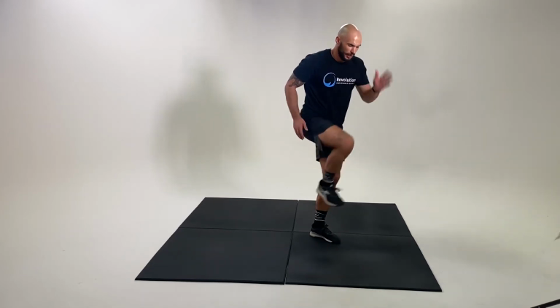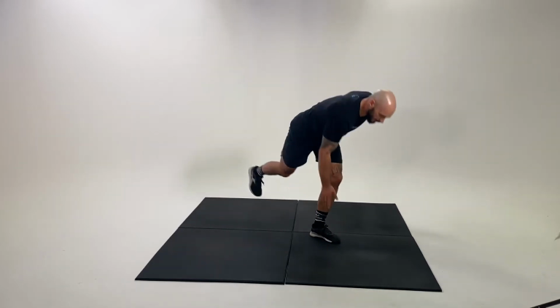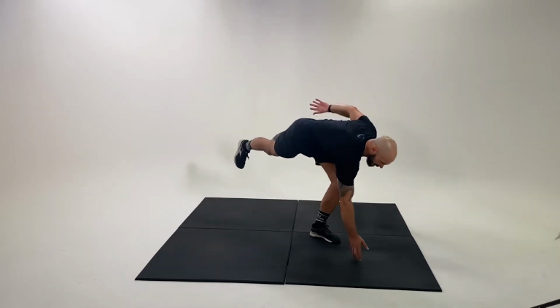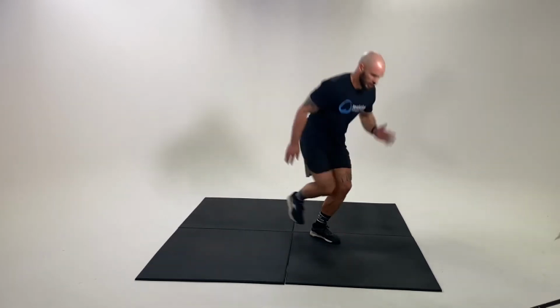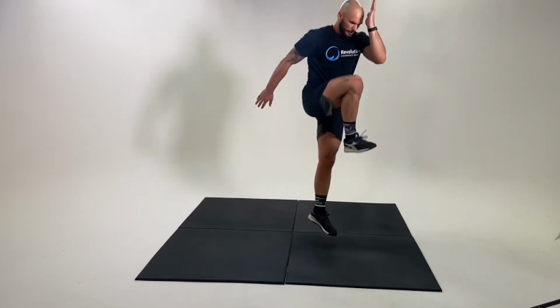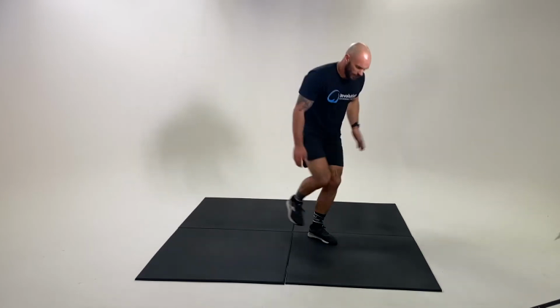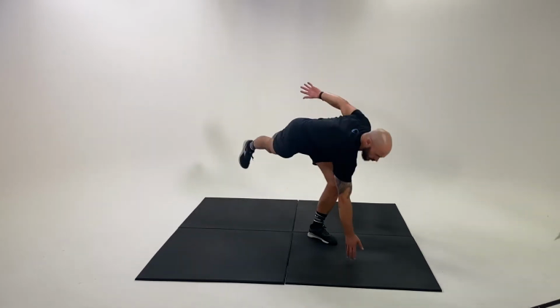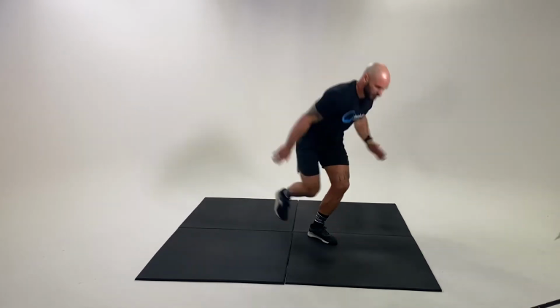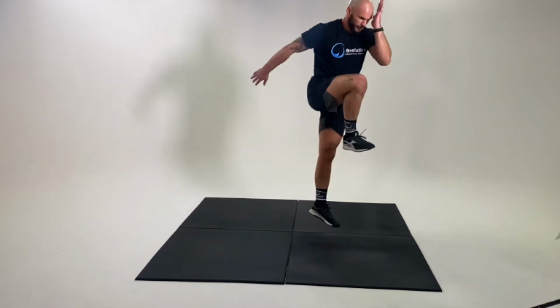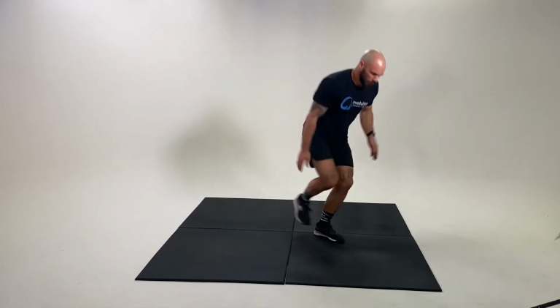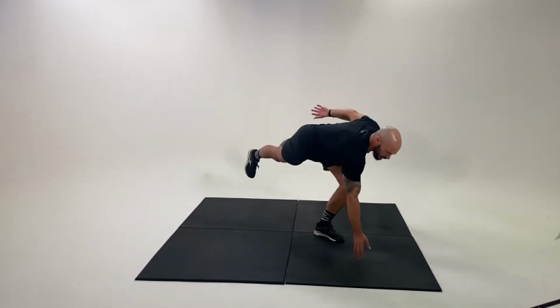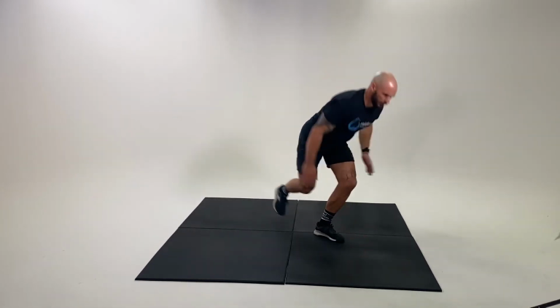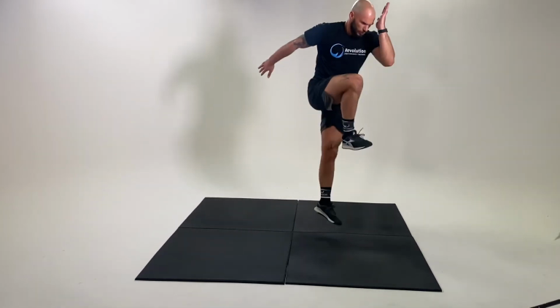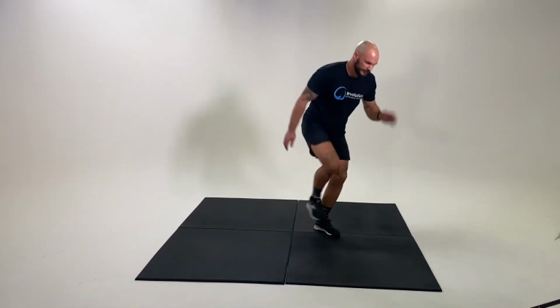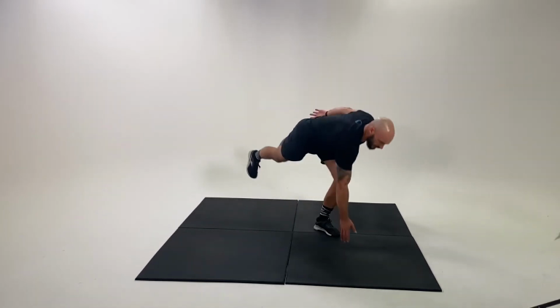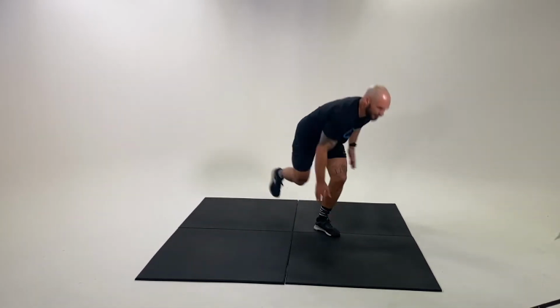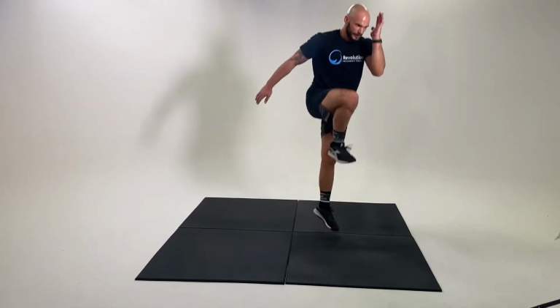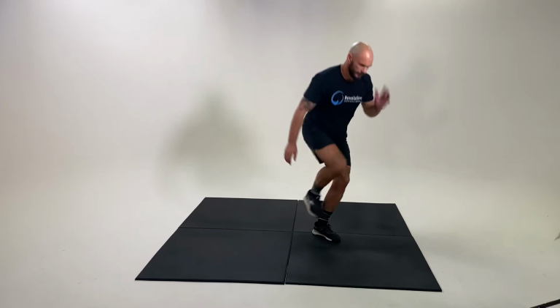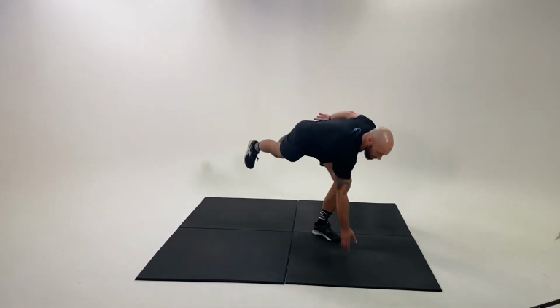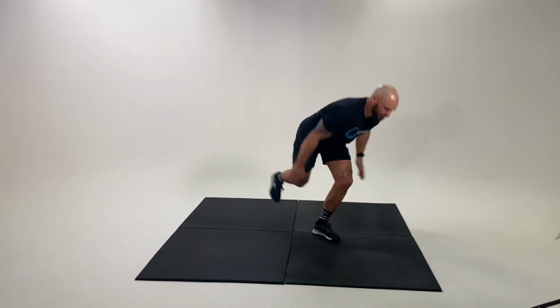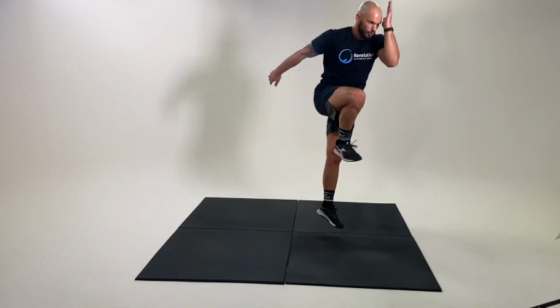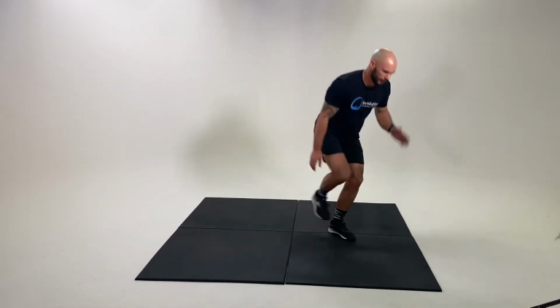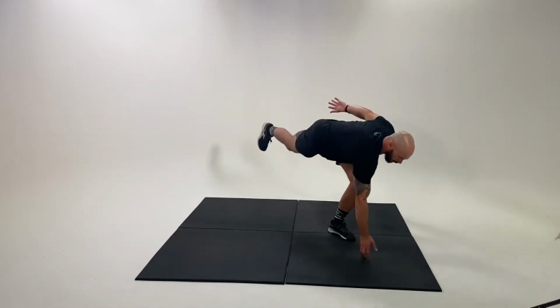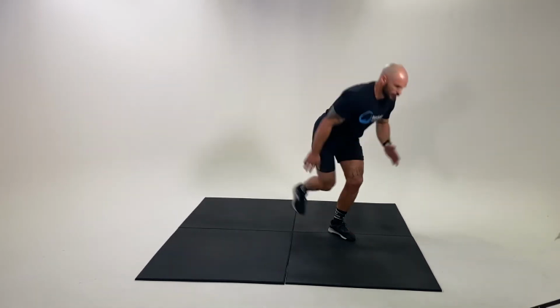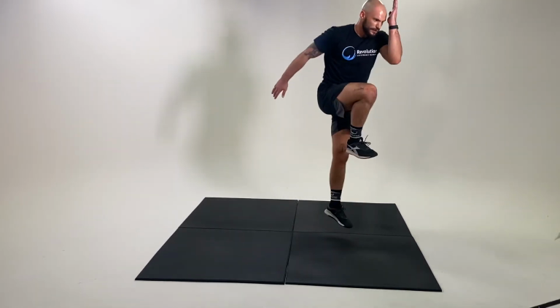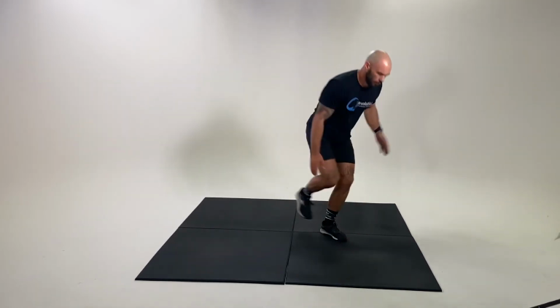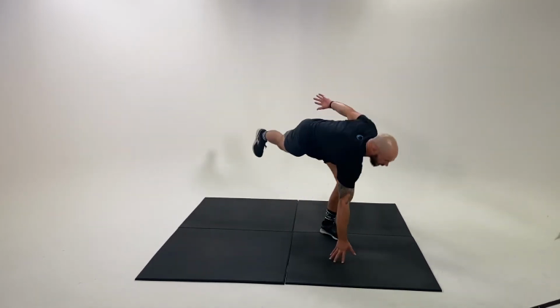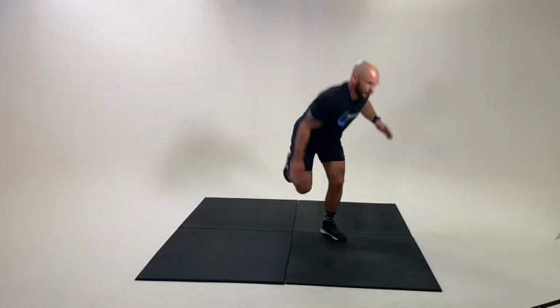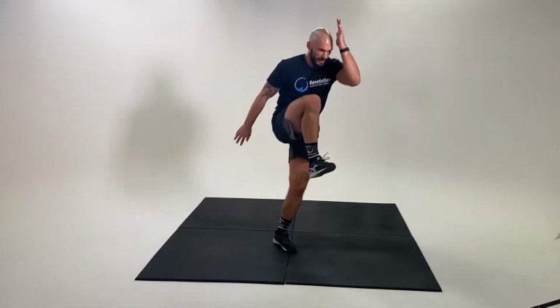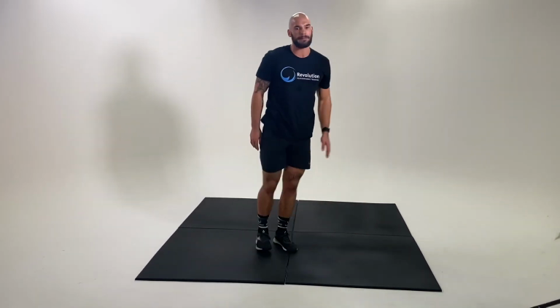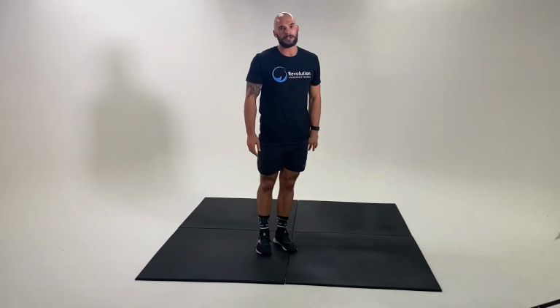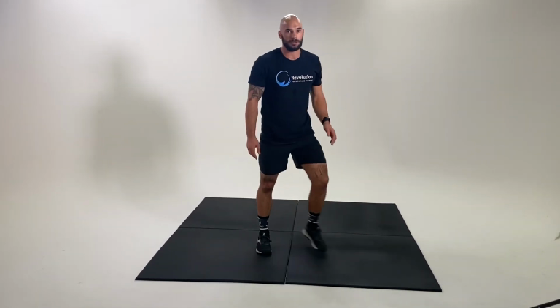So I kick back, touch, and be nice and explosive with the jump. Really stick the landing, making sure we keep the eyes forward to maintain balance the whole time.